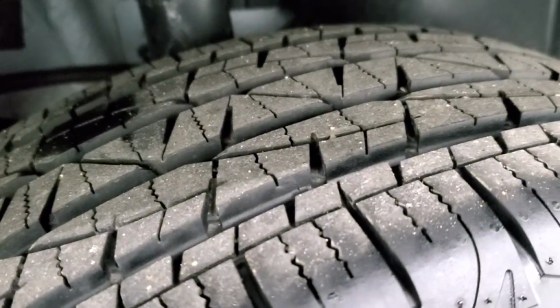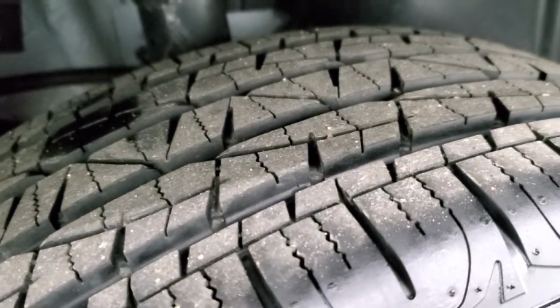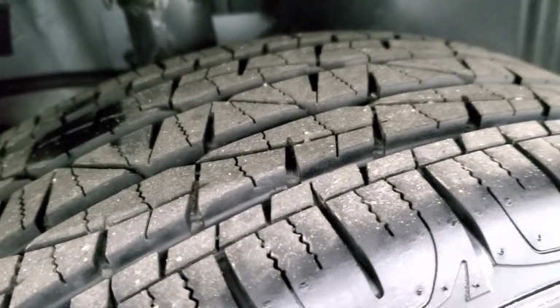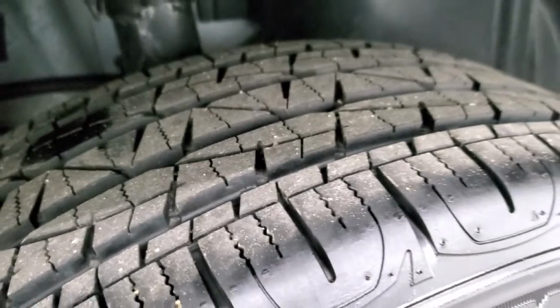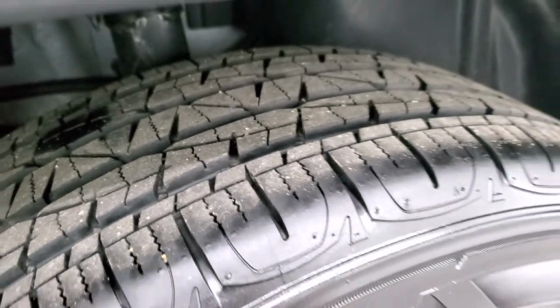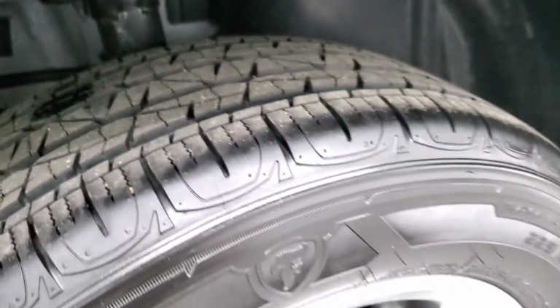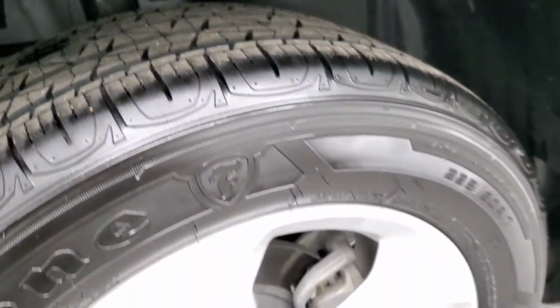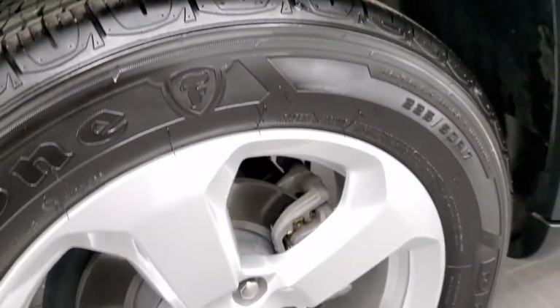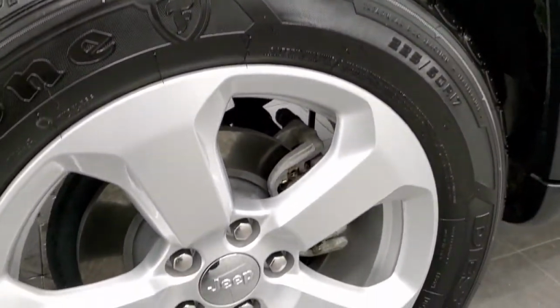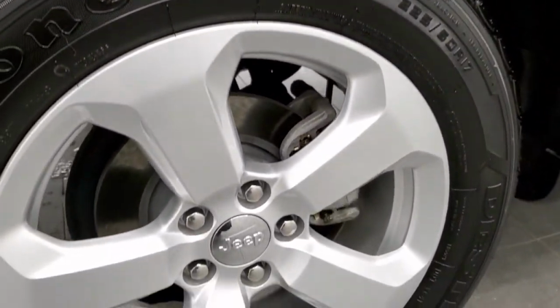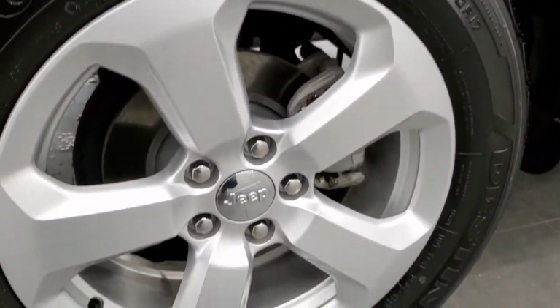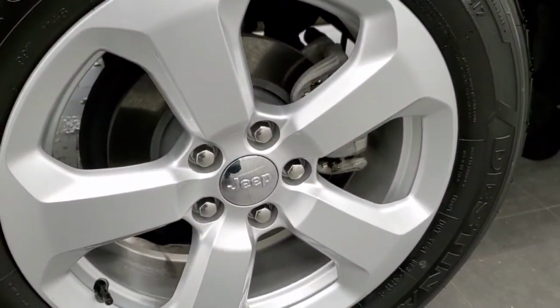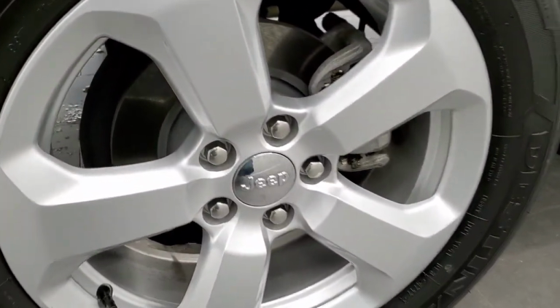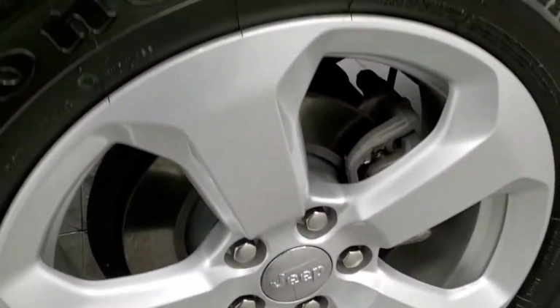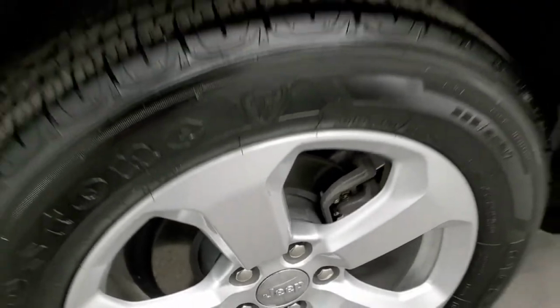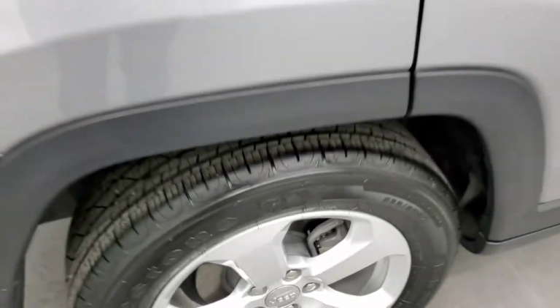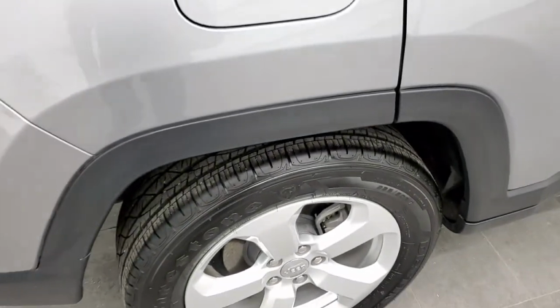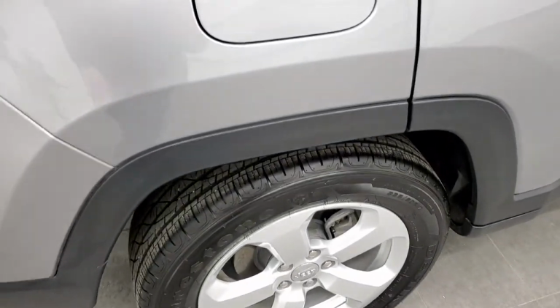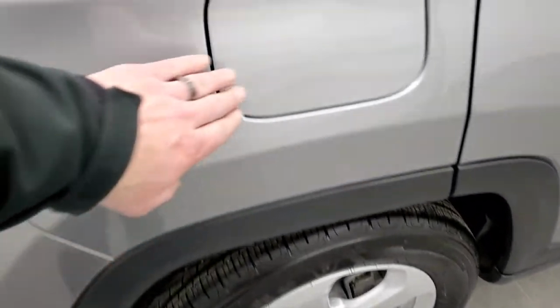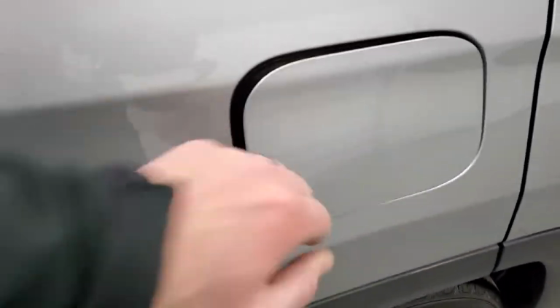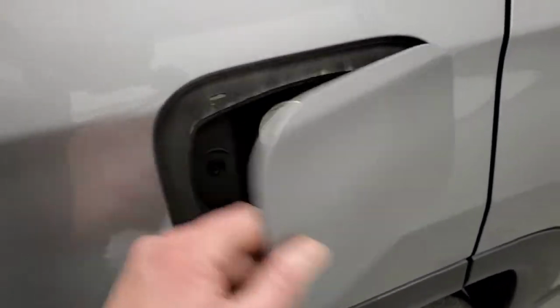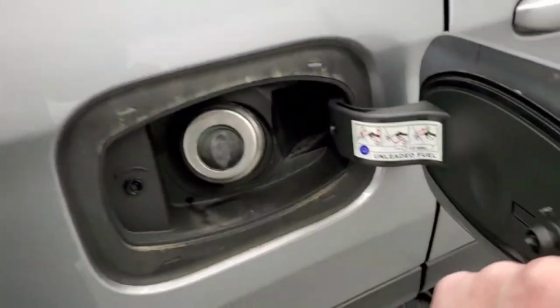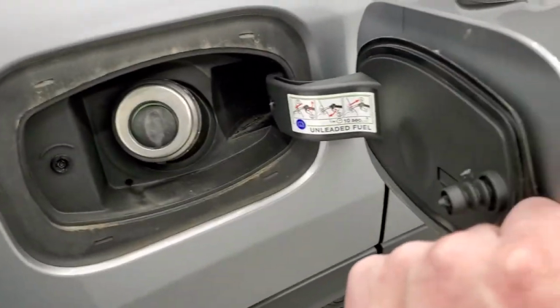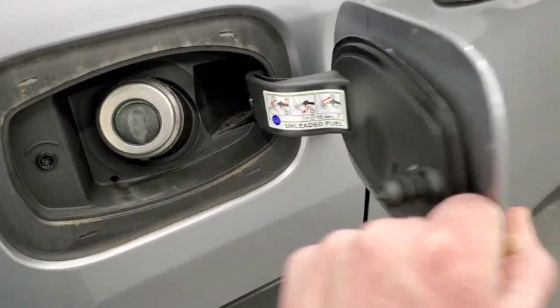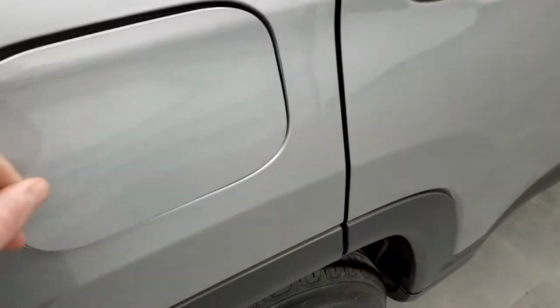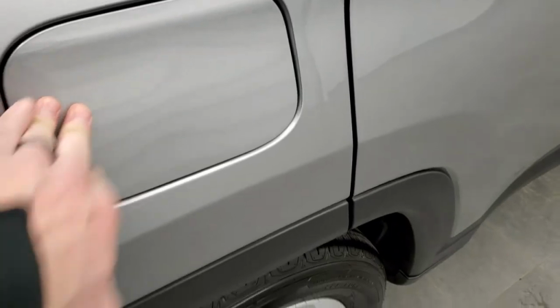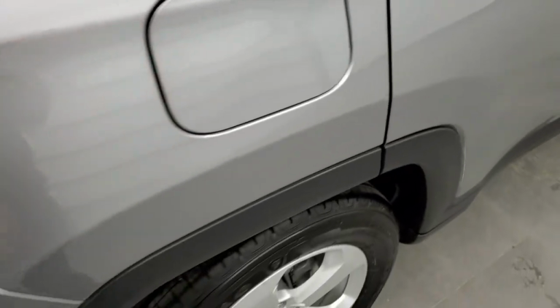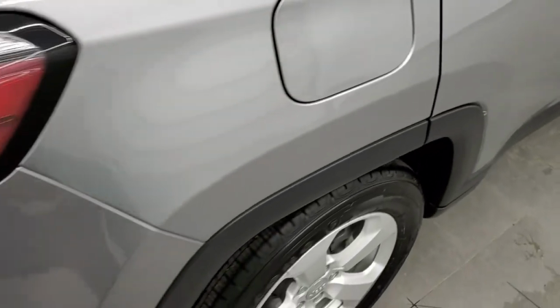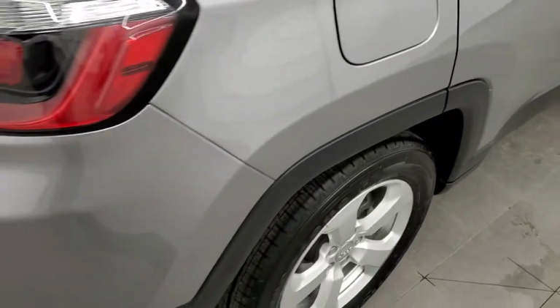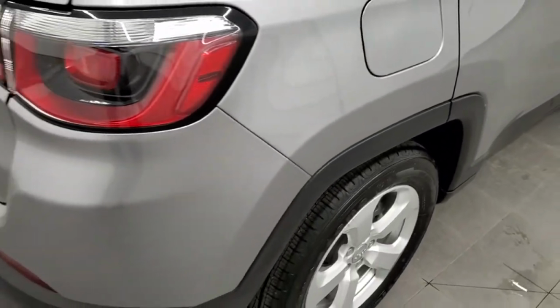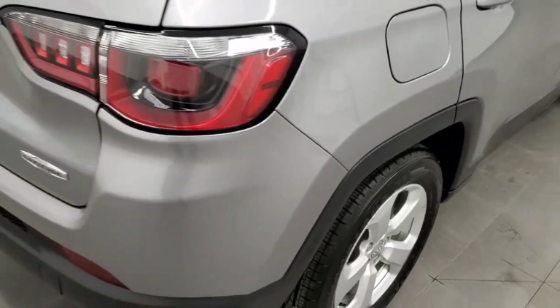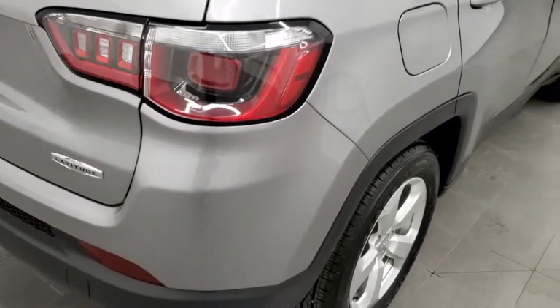The back tires have just as much tread as the front tires. It does come with four wheel disc brakes. Another neat feature on these Compasses is the capless fuel fill, which is really nice — you'll never get gas on your hands.